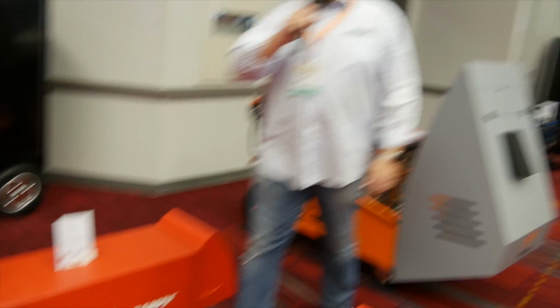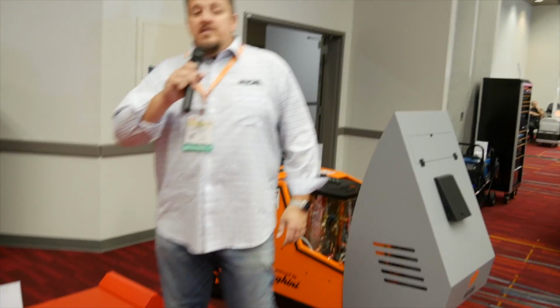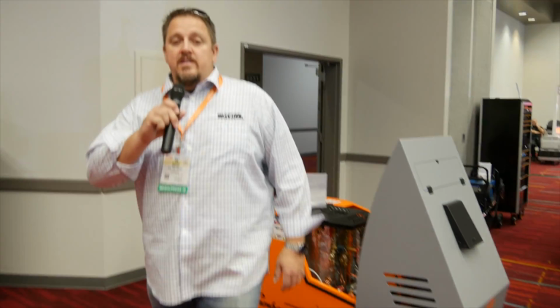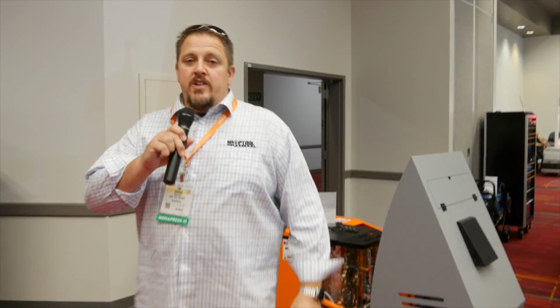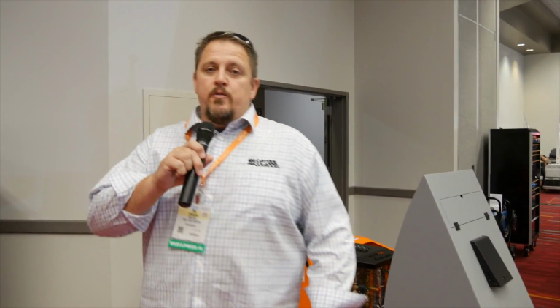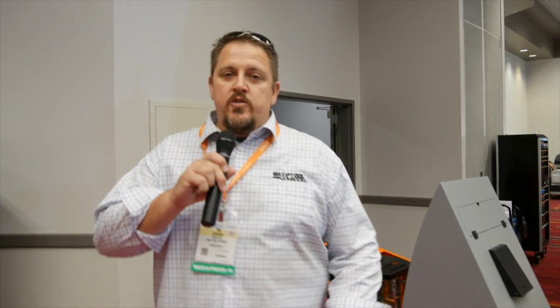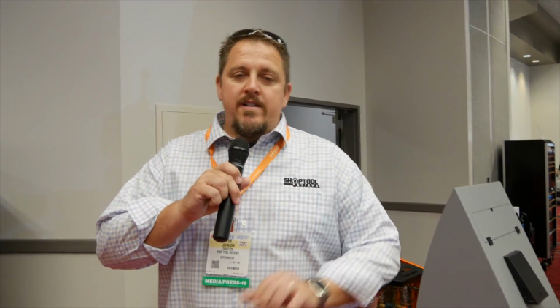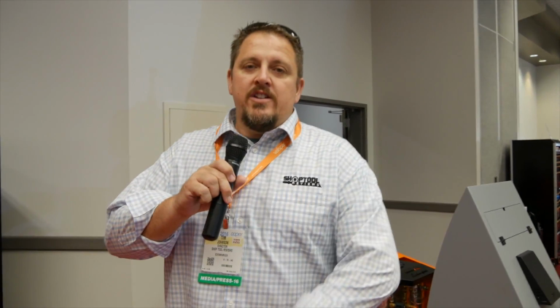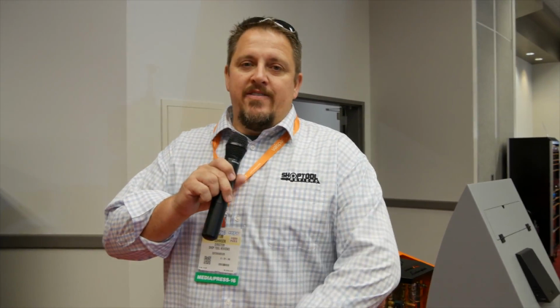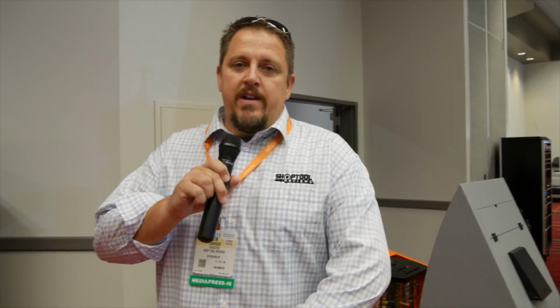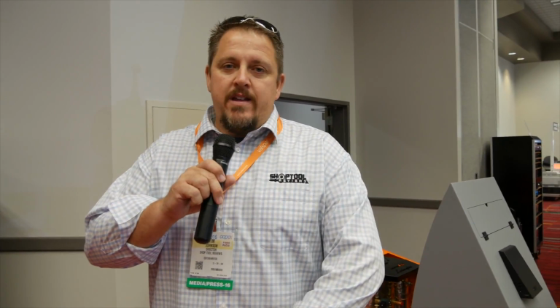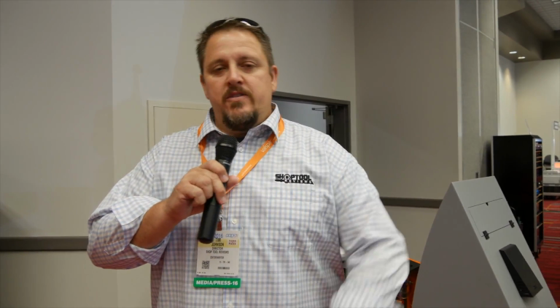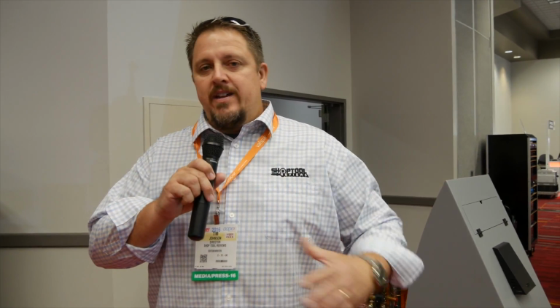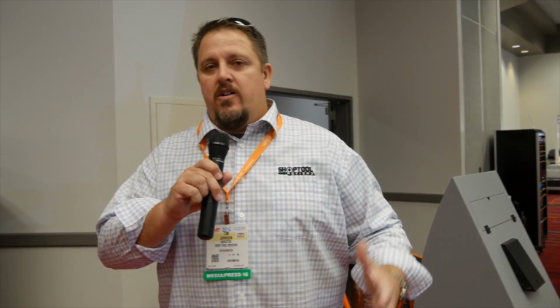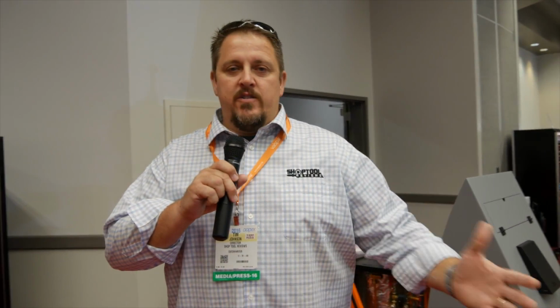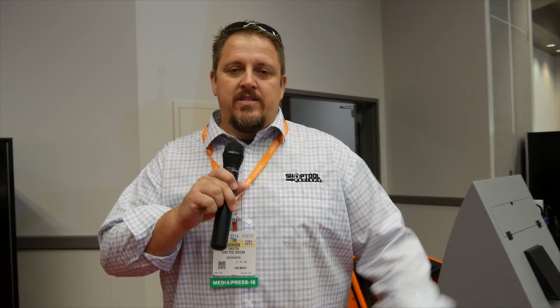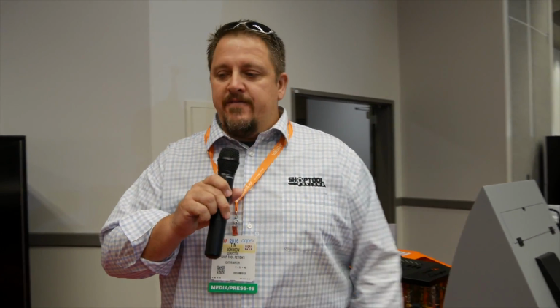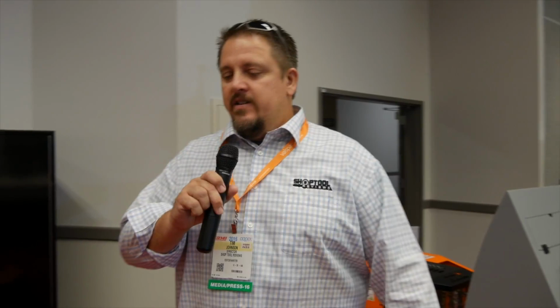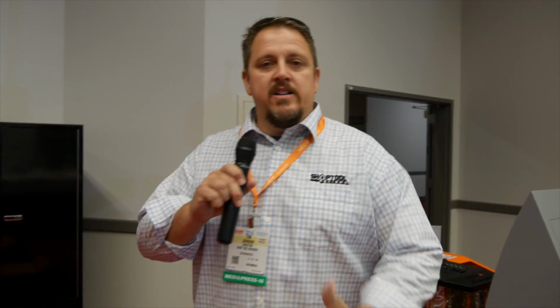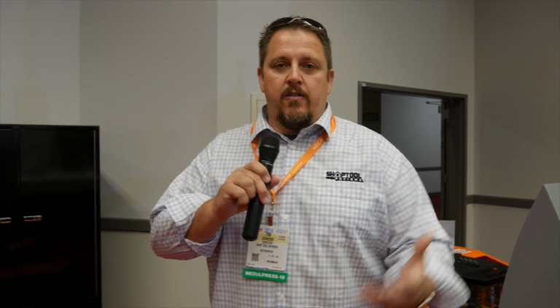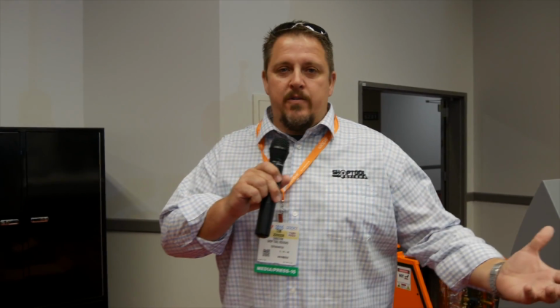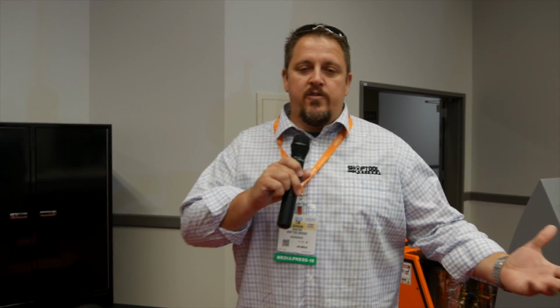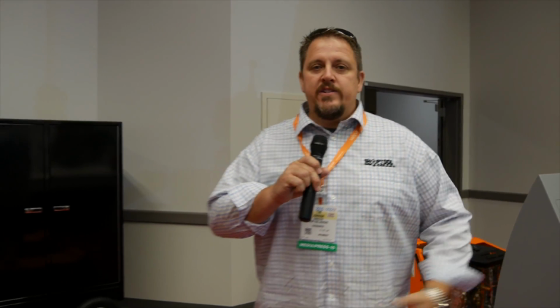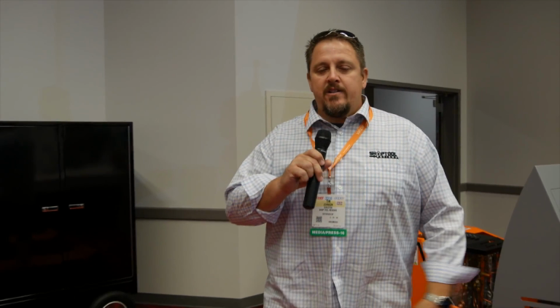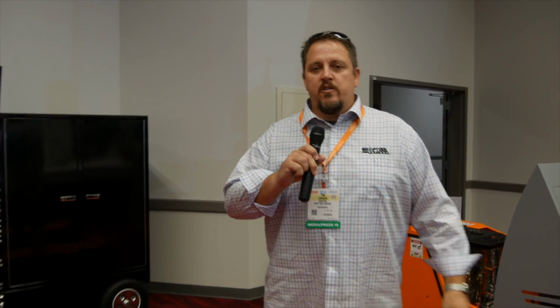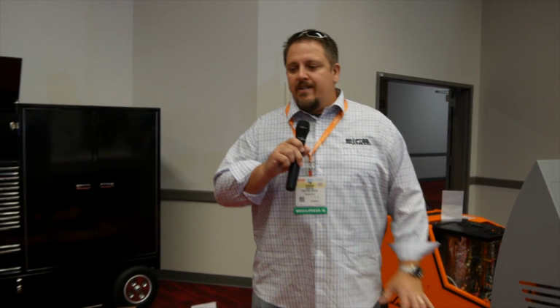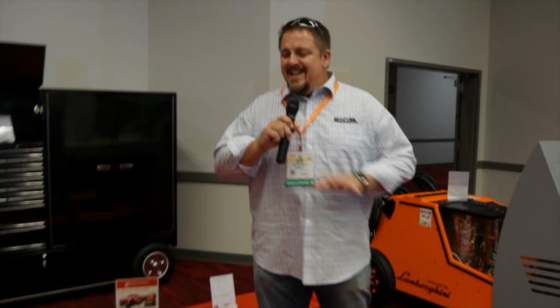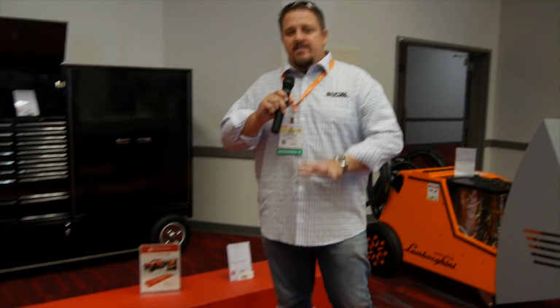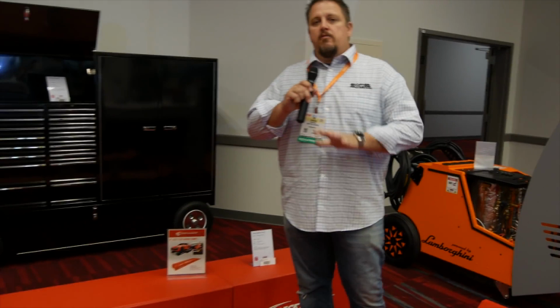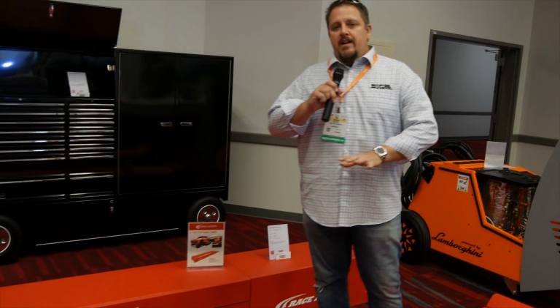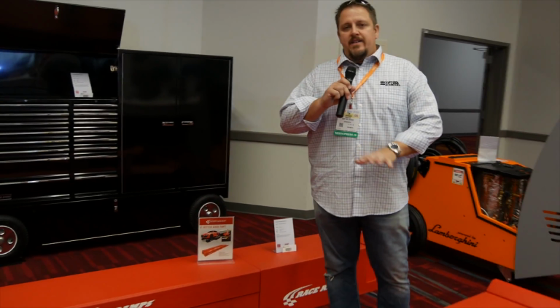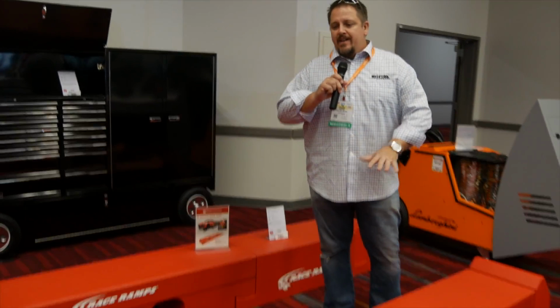Hey, this is Tim with Shop Tool Reviews. We're here looking at the race ramp. So if you've got a car and you don't have a lift and you need to get it off the ground, whether you're at the racetrack or in your garage, this is a great concept for that.